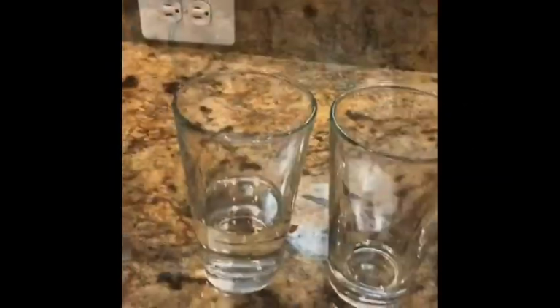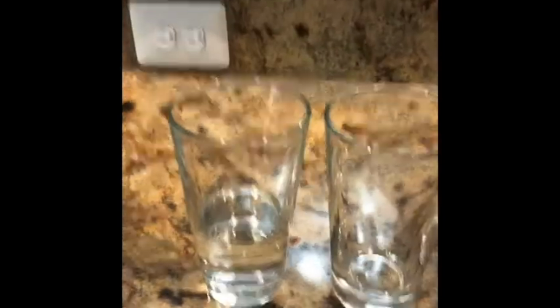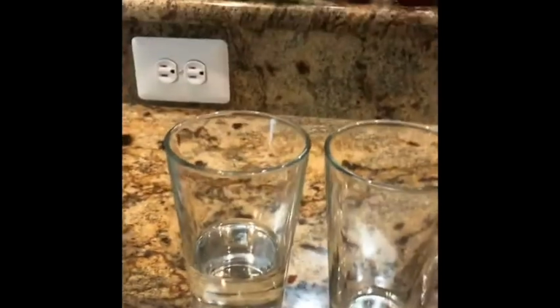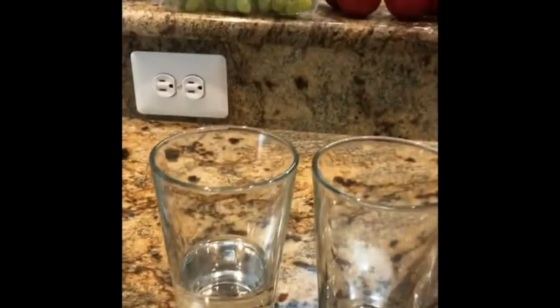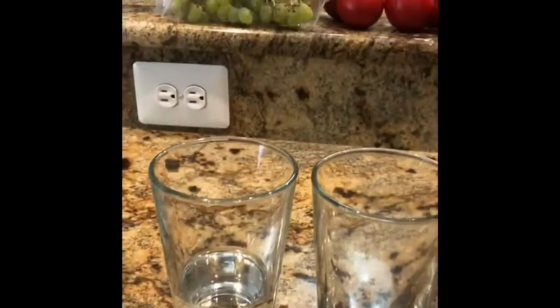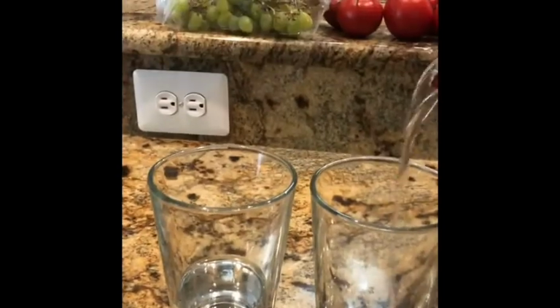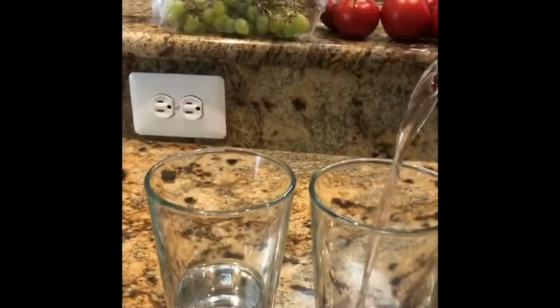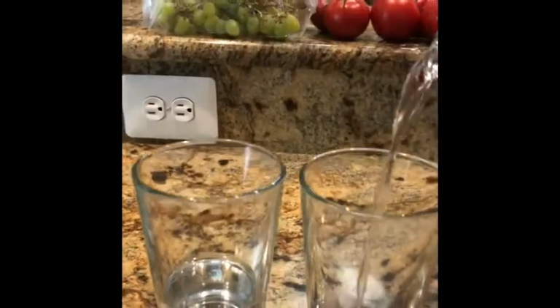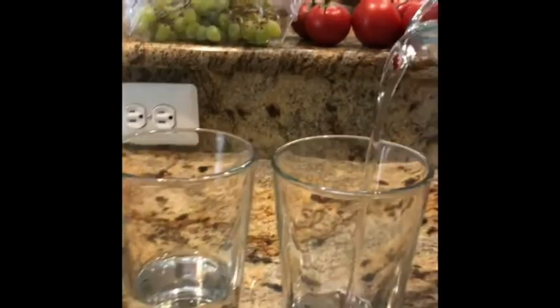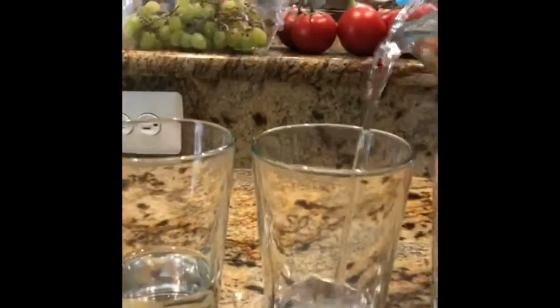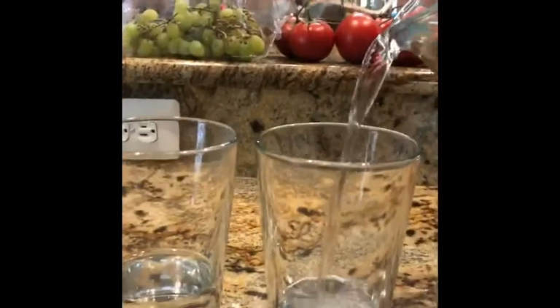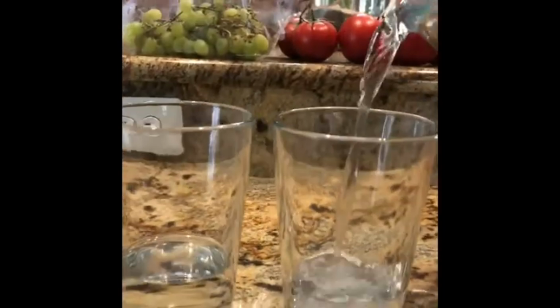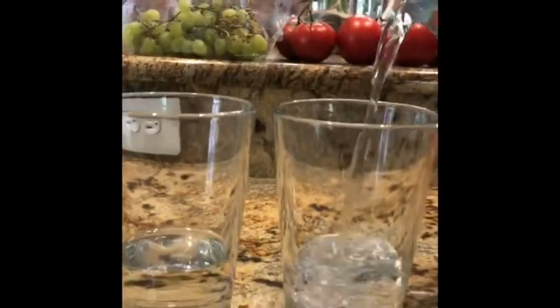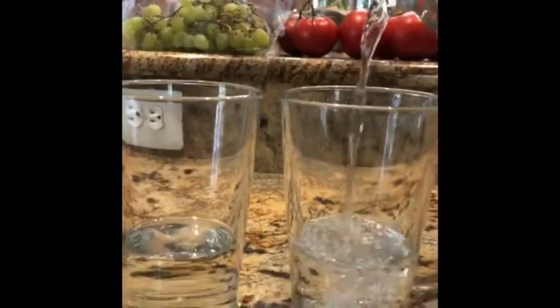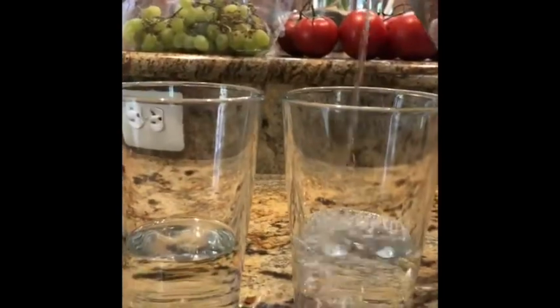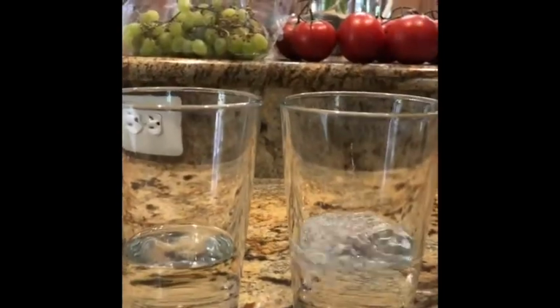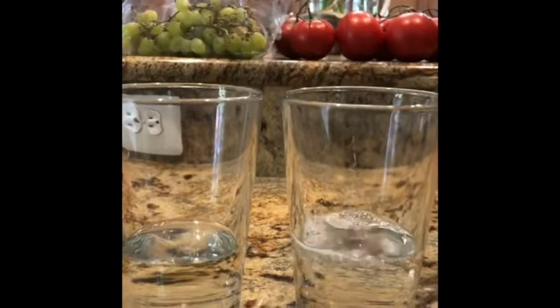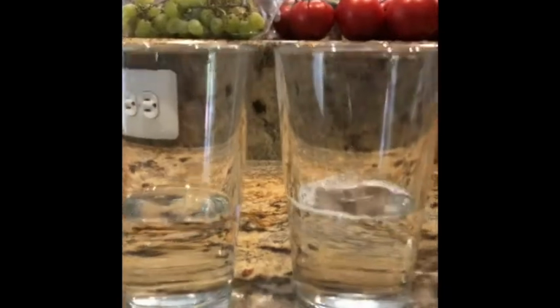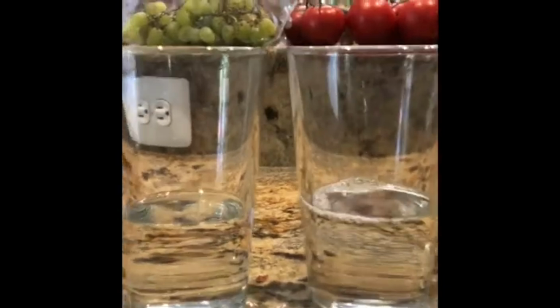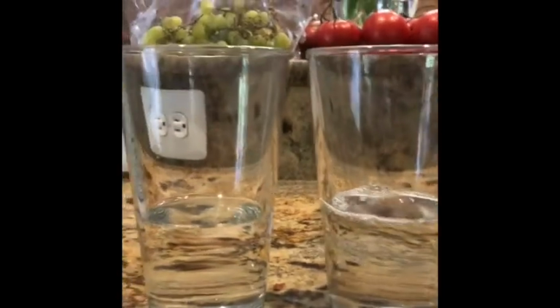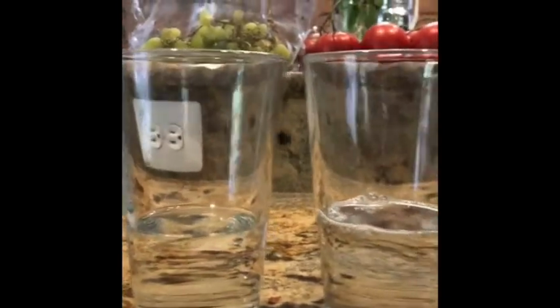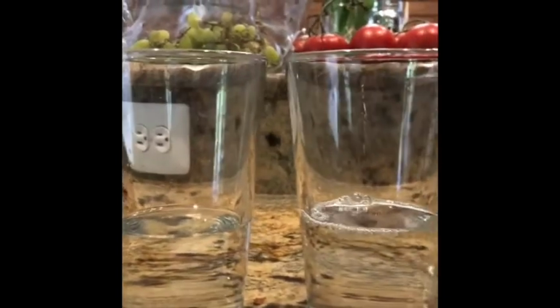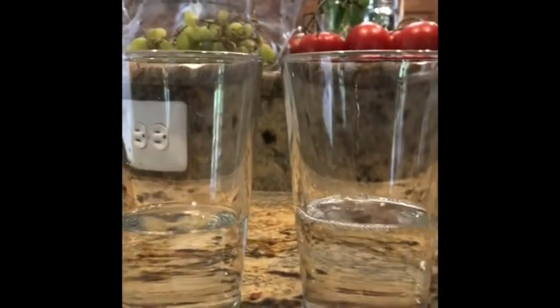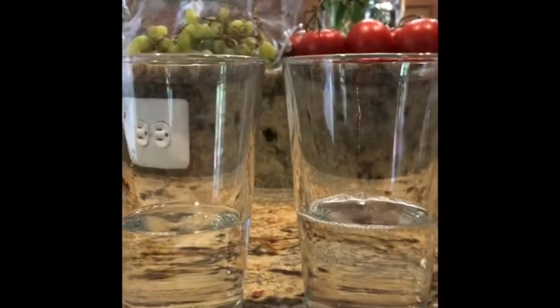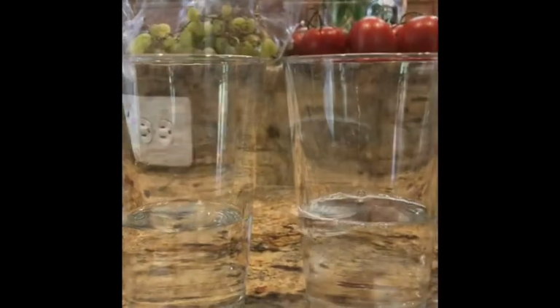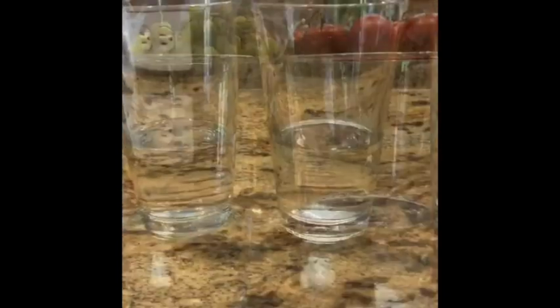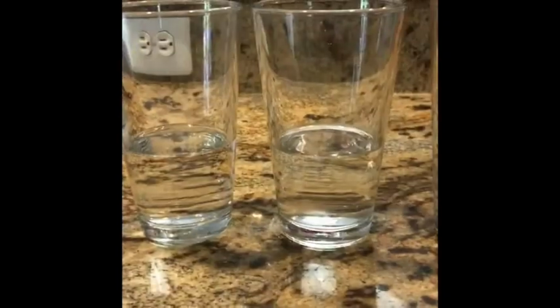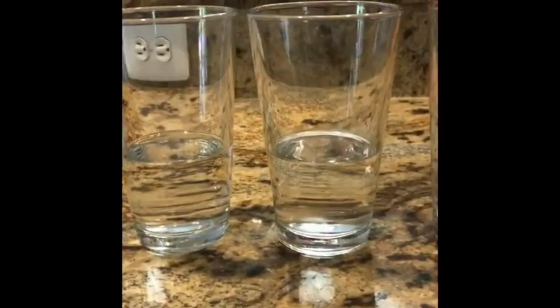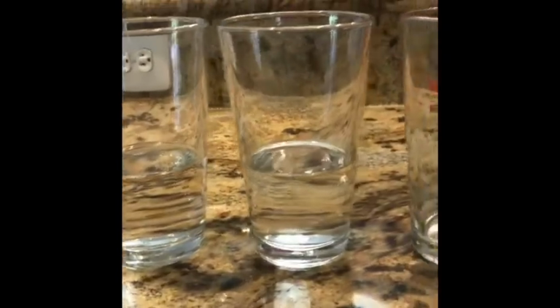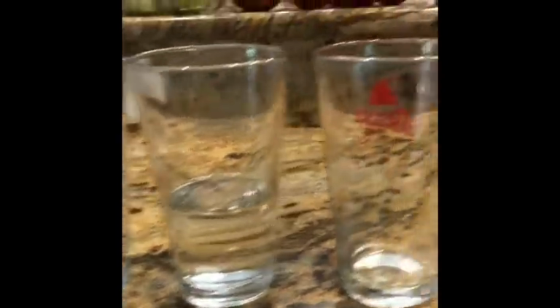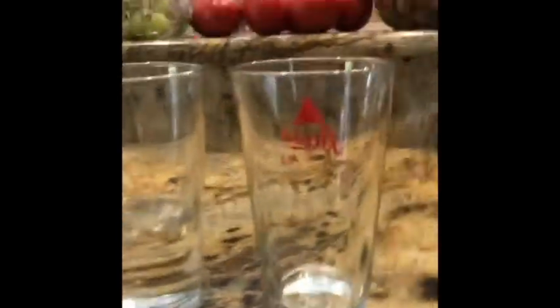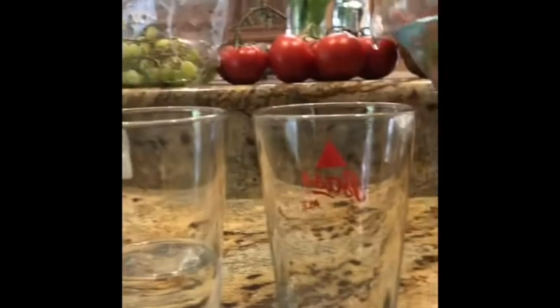Now I'm adding the water to the glasses. Gotta be consistent. Look at that level — is it the same? Let's check. Nope, not quite the same. Now it's the same. Moving on to the third one.